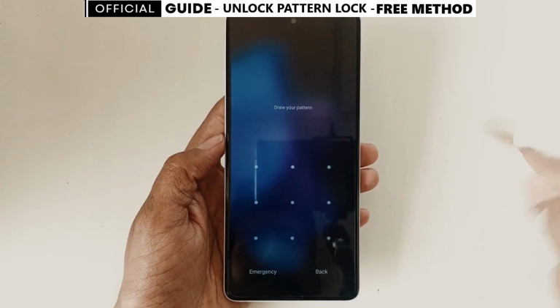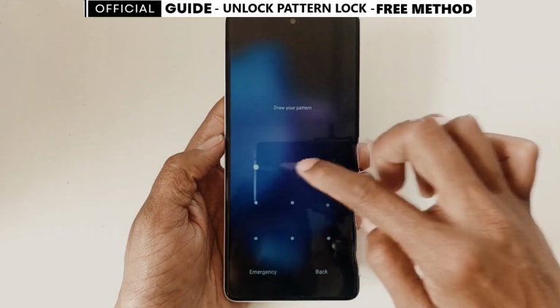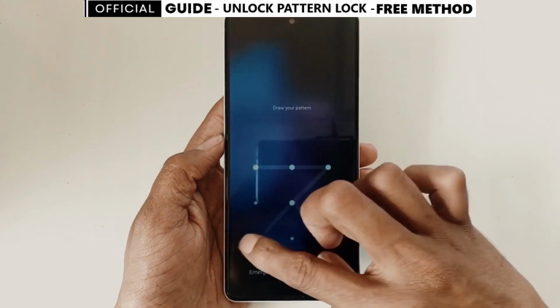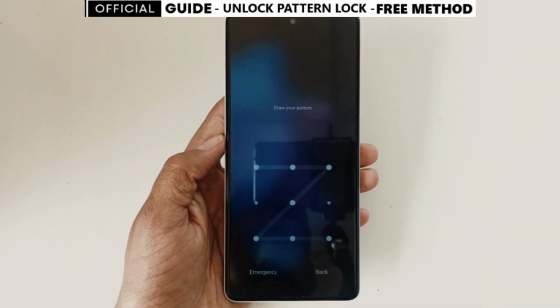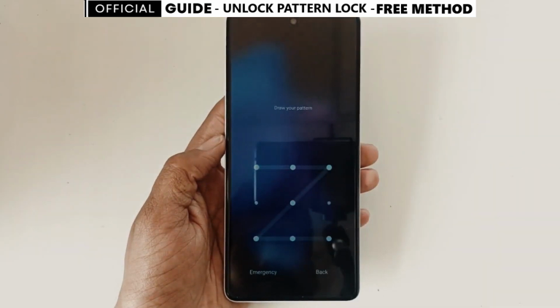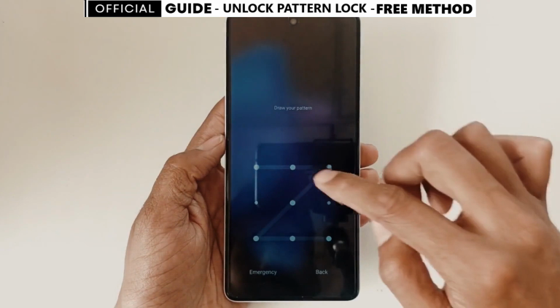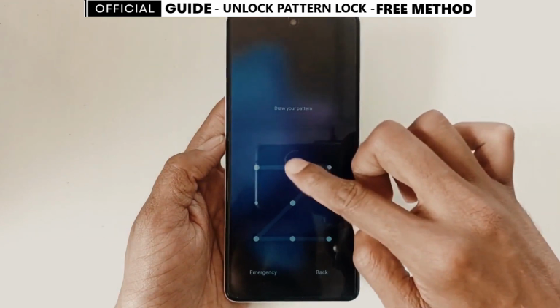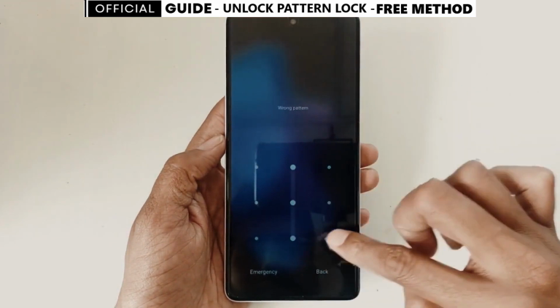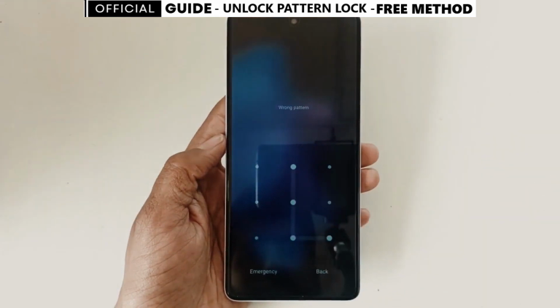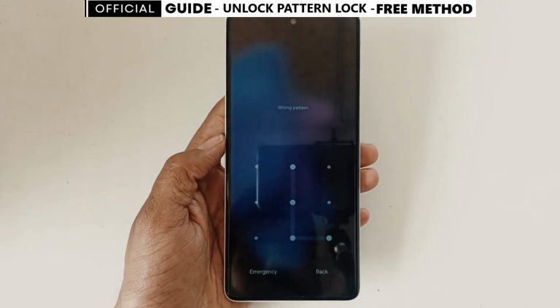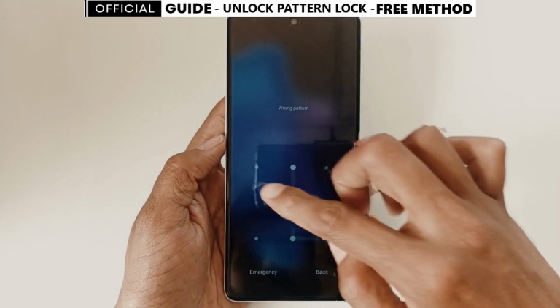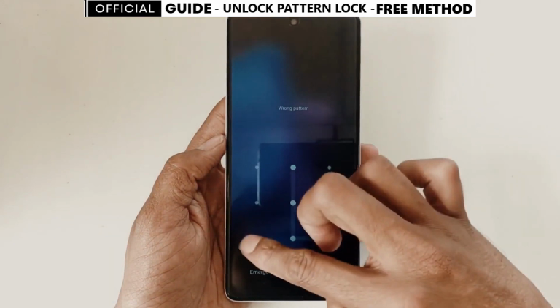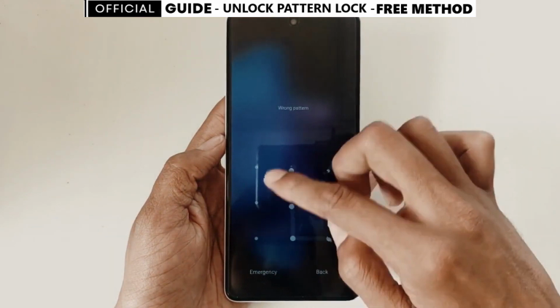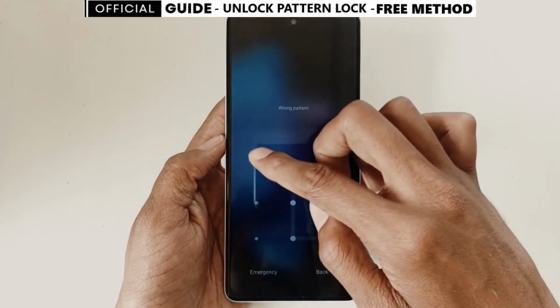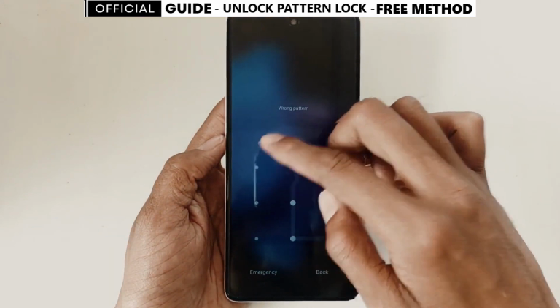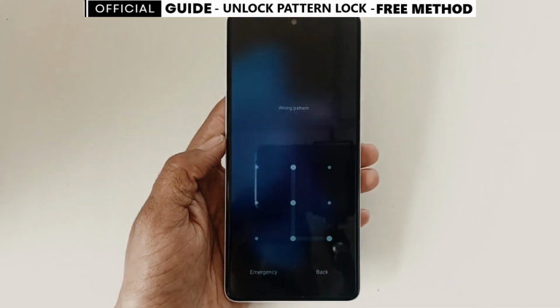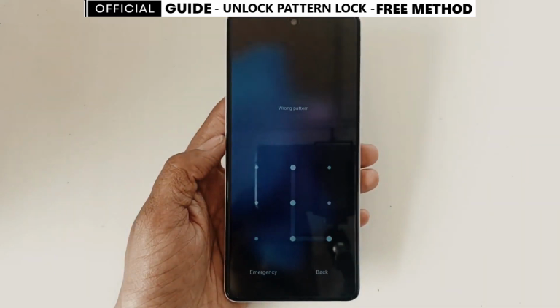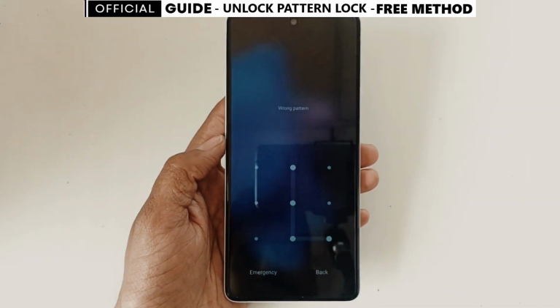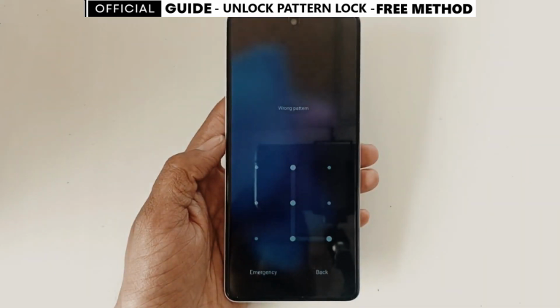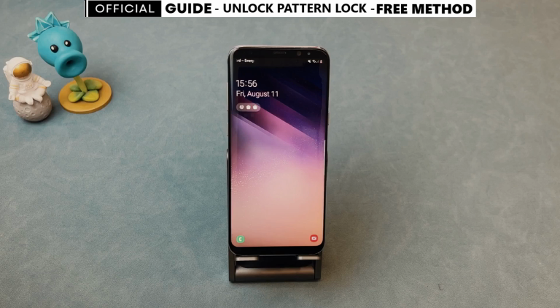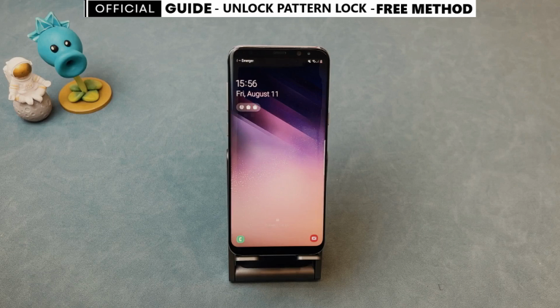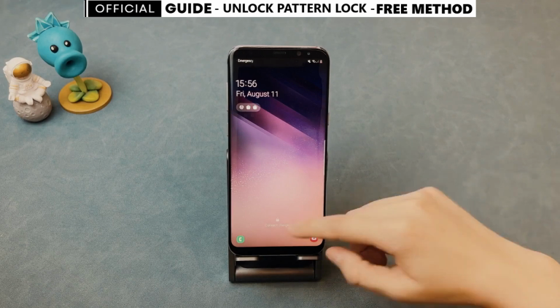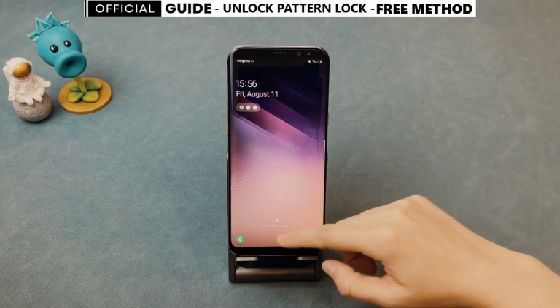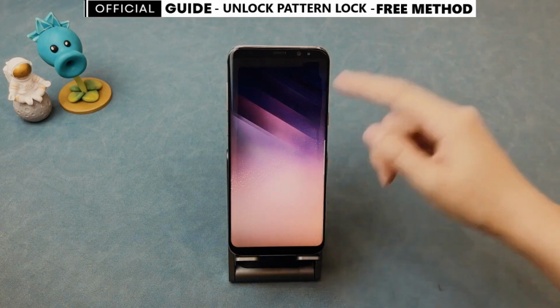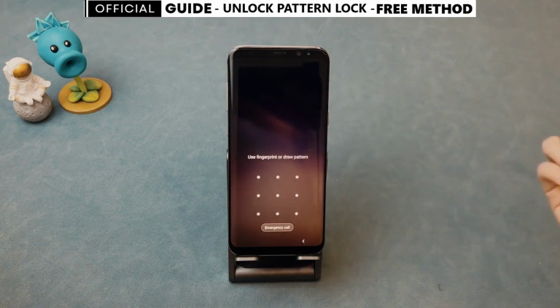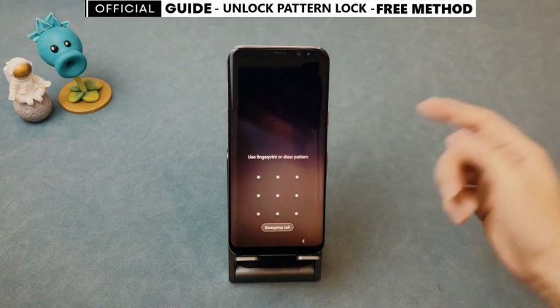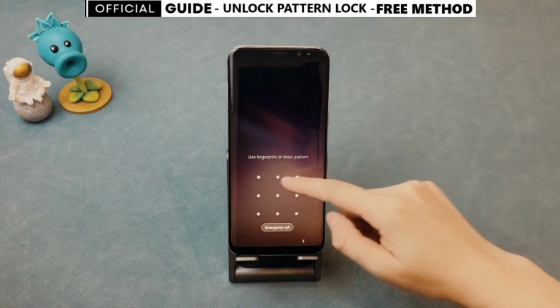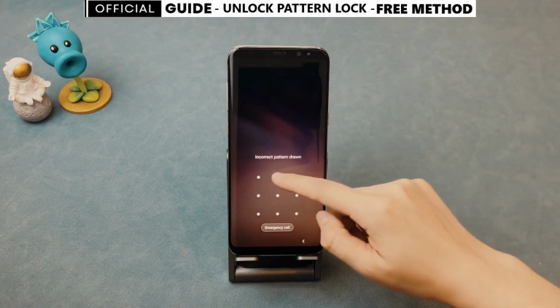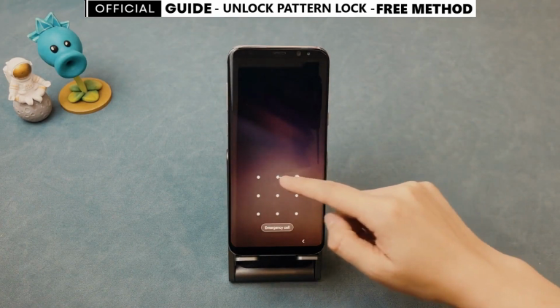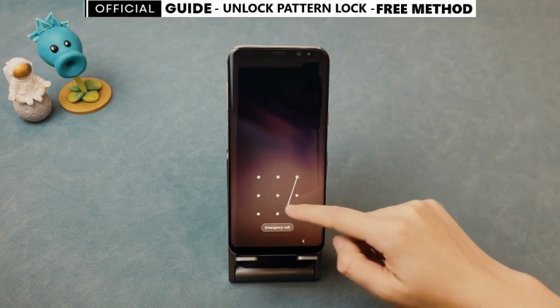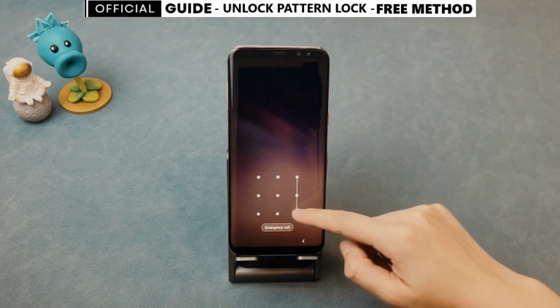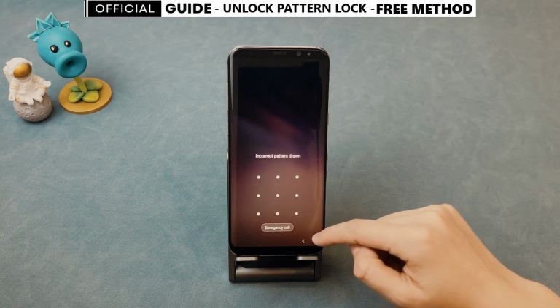Today, I'll show you a simple way to unlock your phone's screen lock or password without losing any data. The best part? It's free and easy even if you're not a tech expert. Just follow these steps and you'll be able to unlock any phone hassle-free. Let's get started.